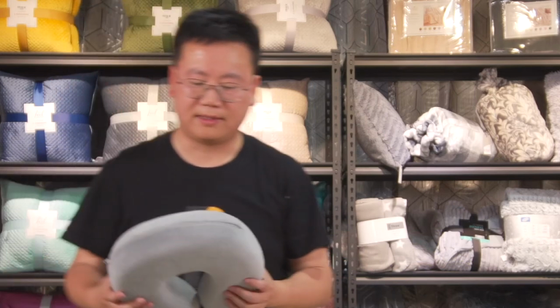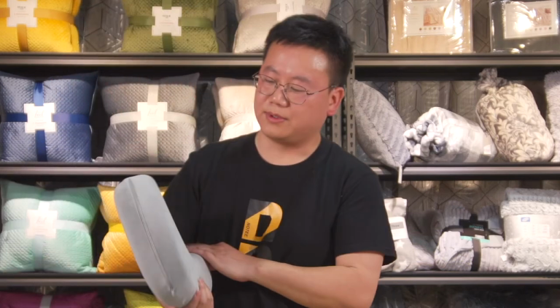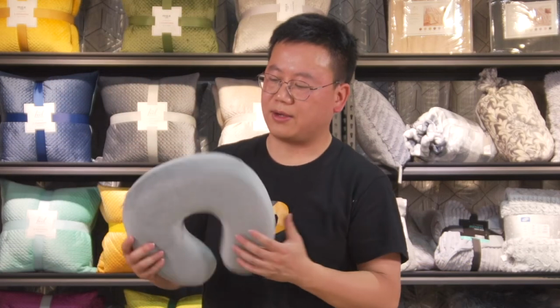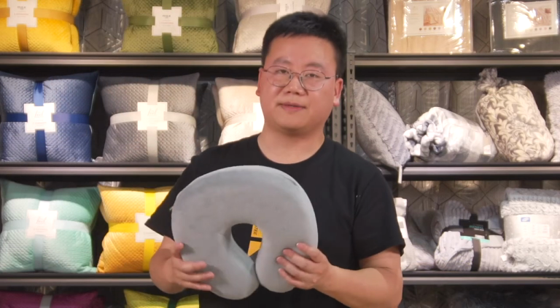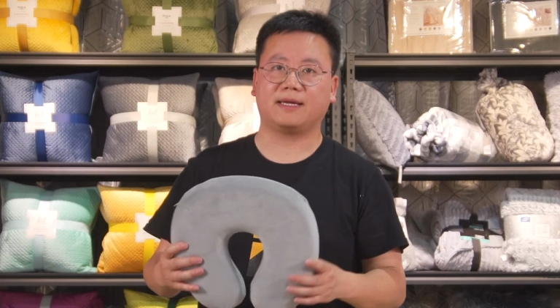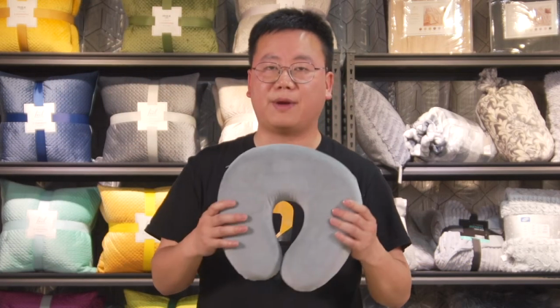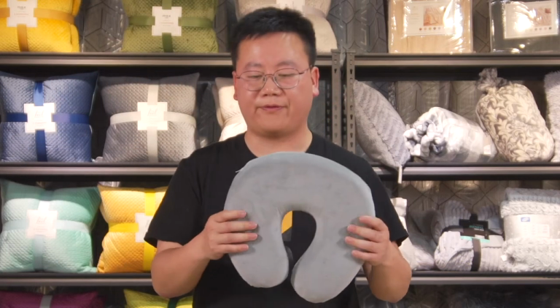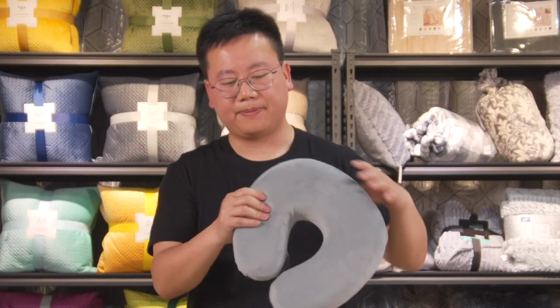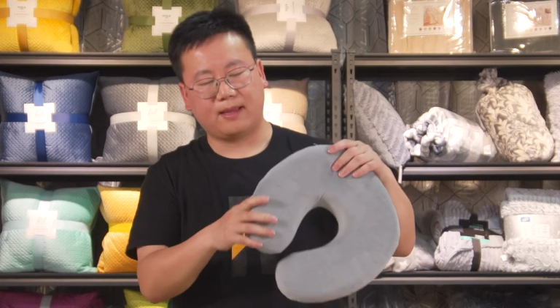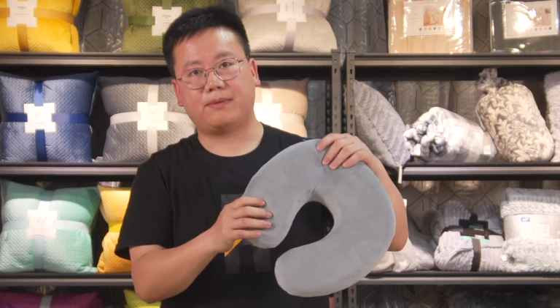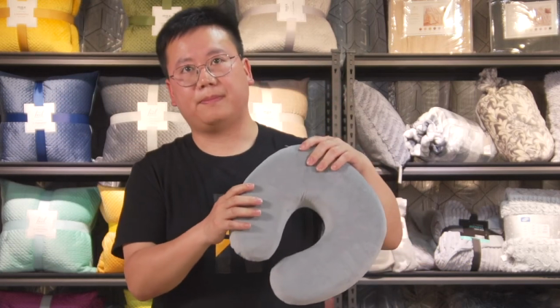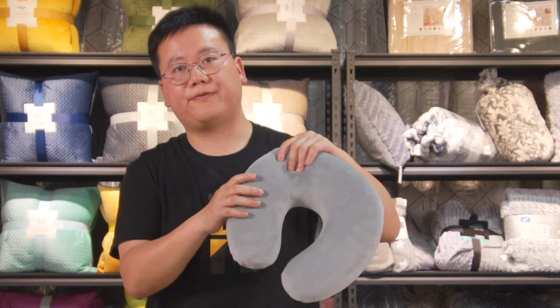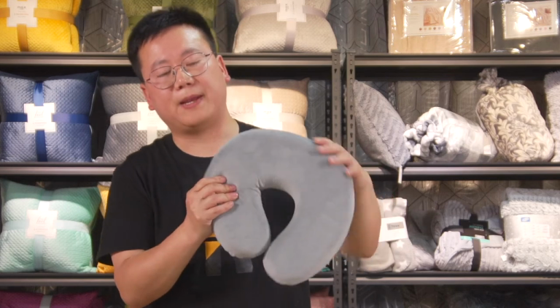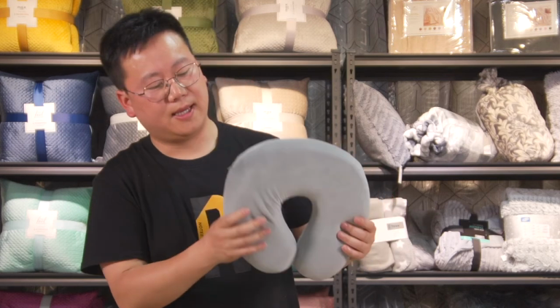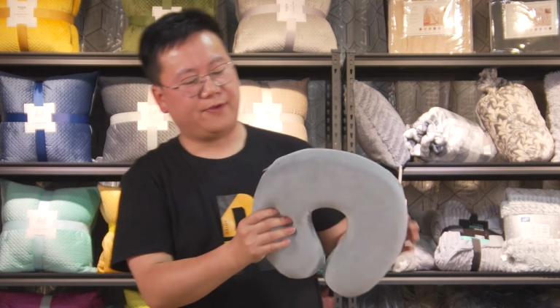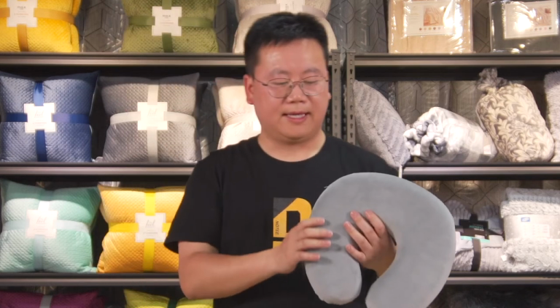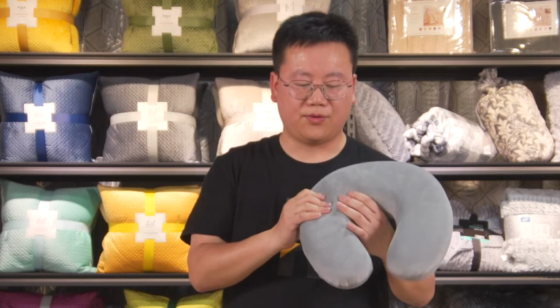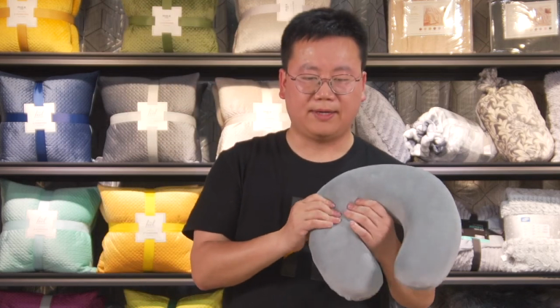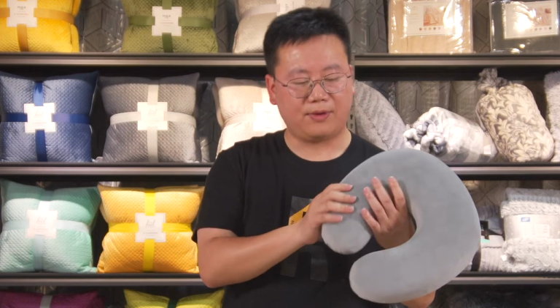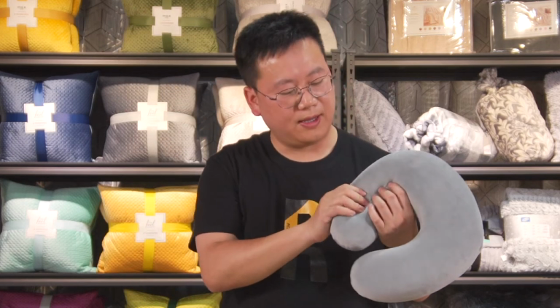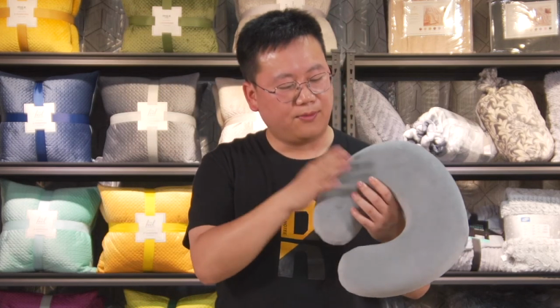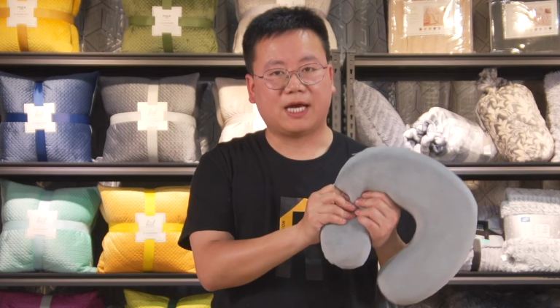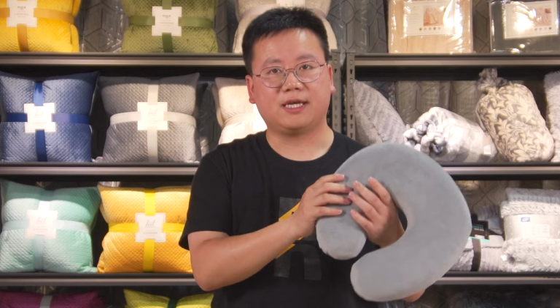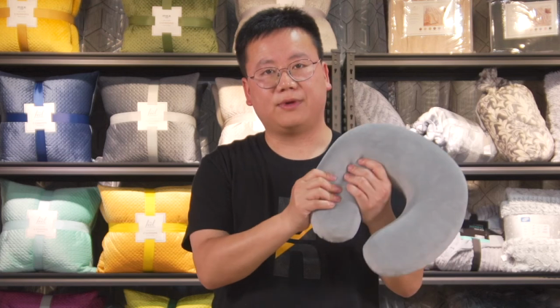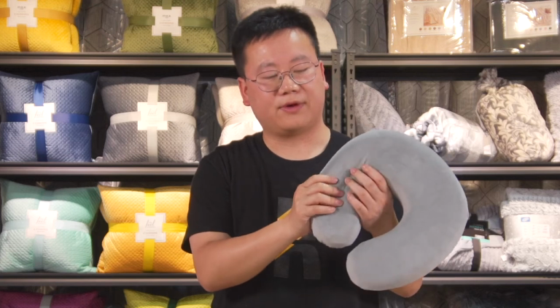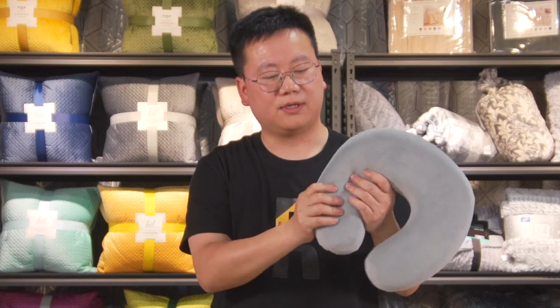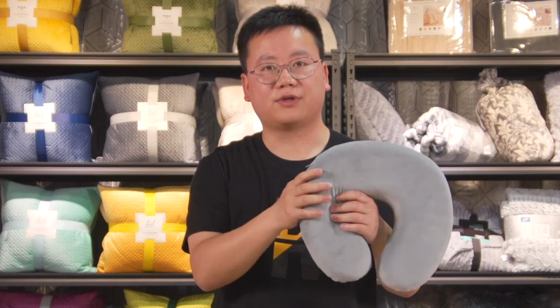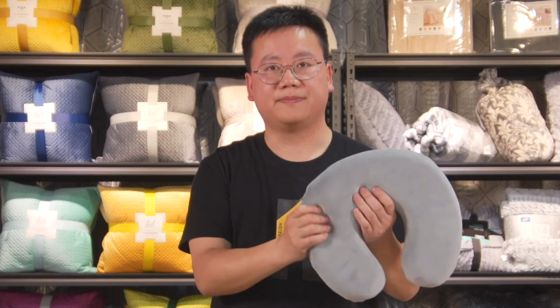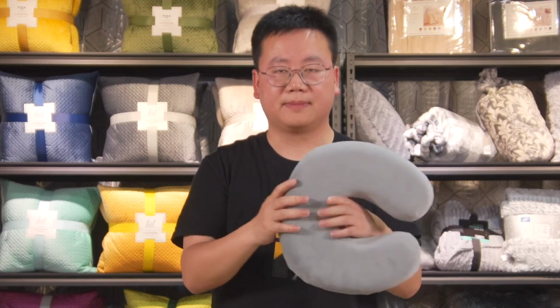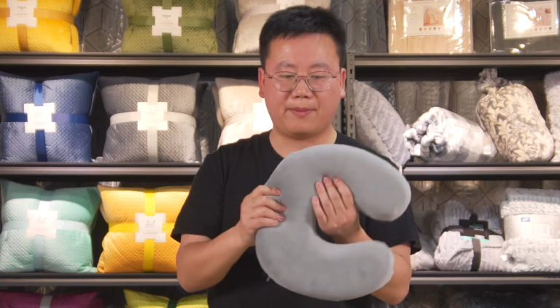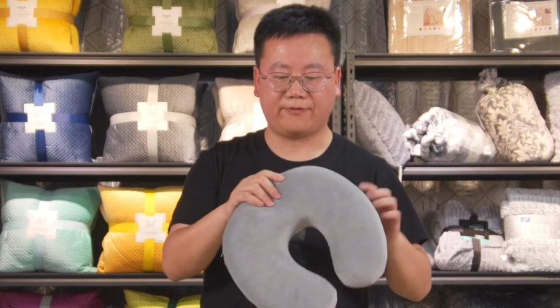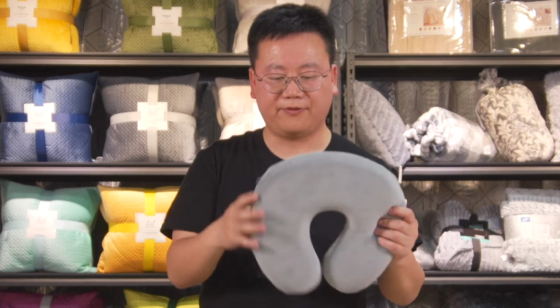We also have another one that is regular in the market — it's memory foam. Memory foam pillow filling. When you touch it, it can recover, so it's softer. Memory foam filling.